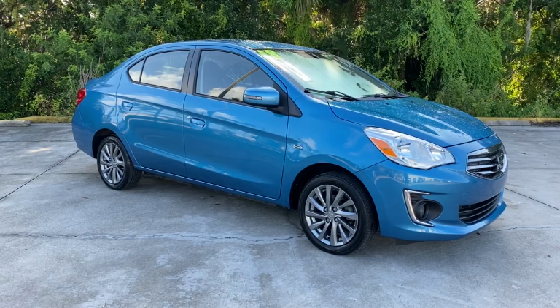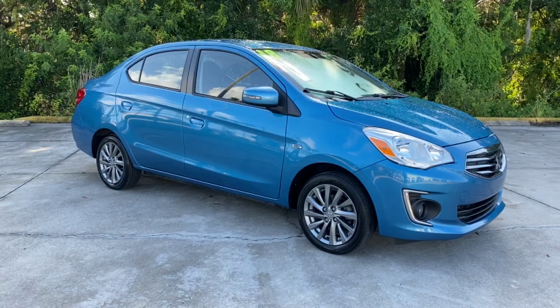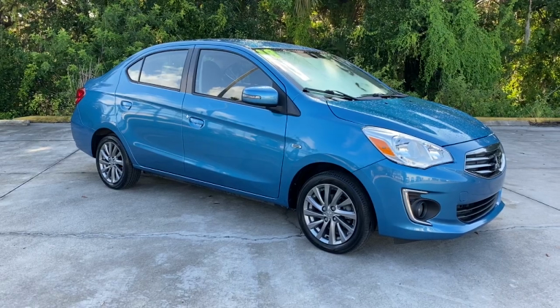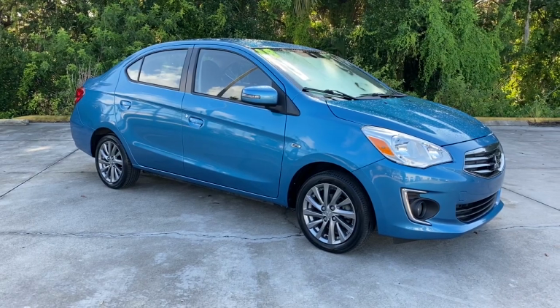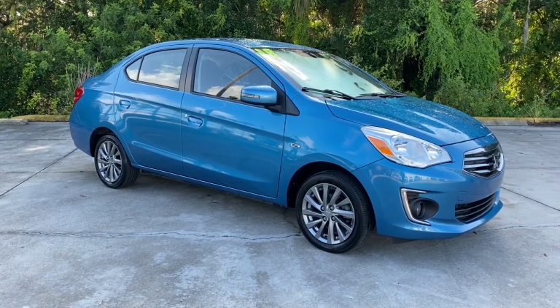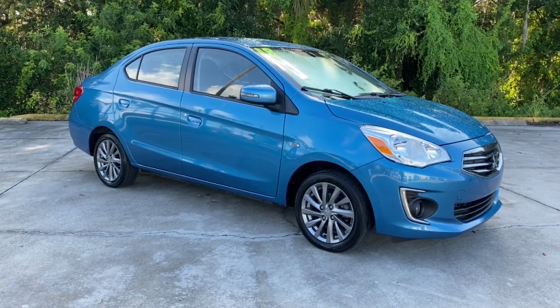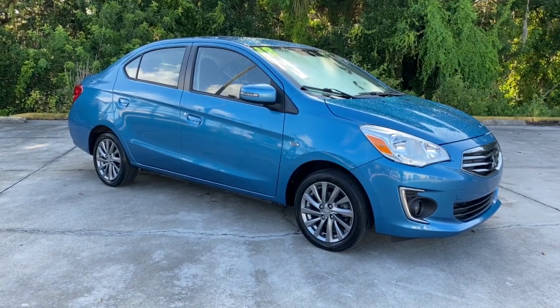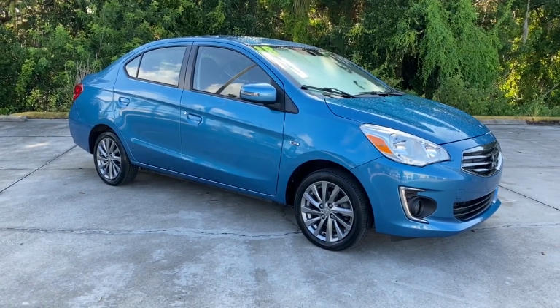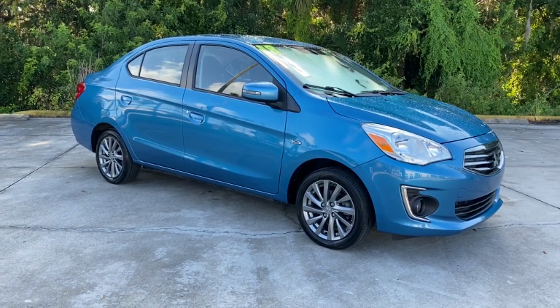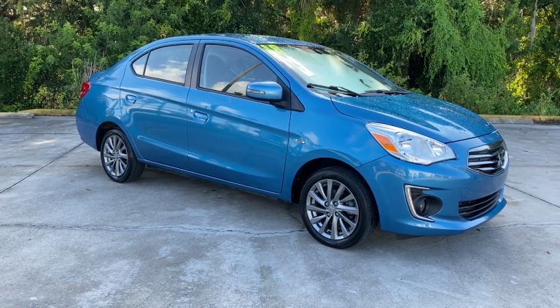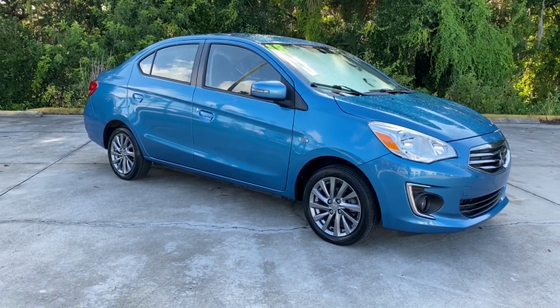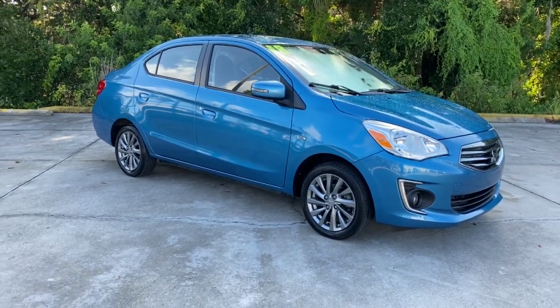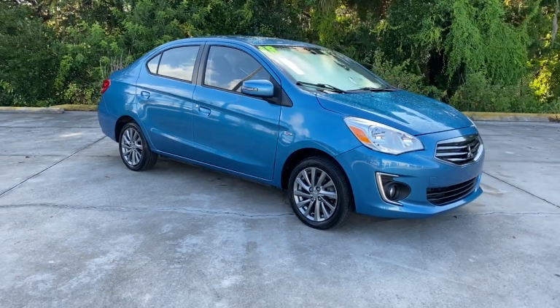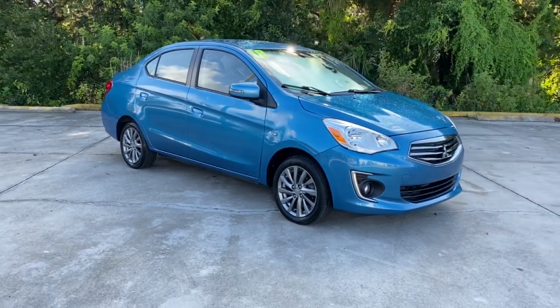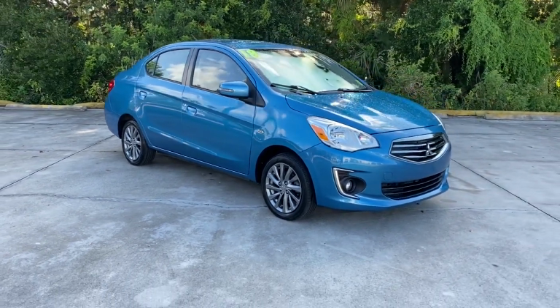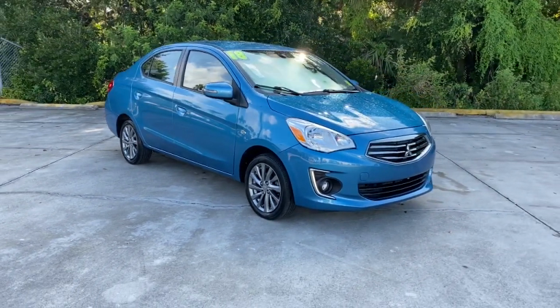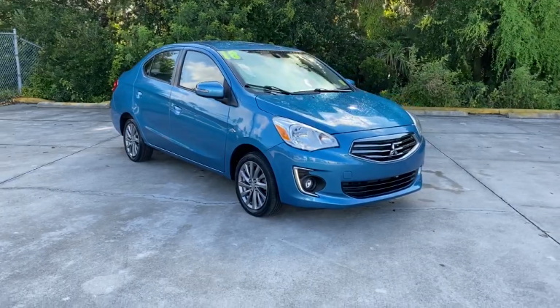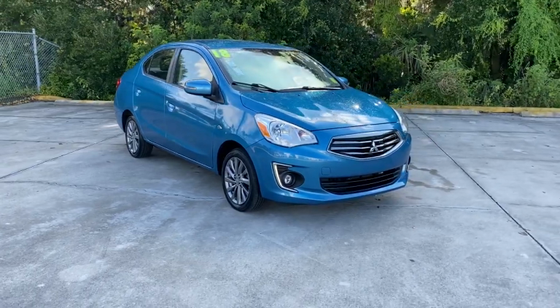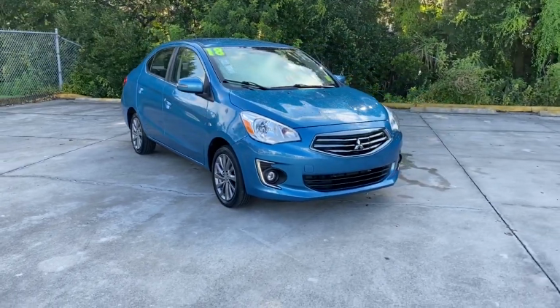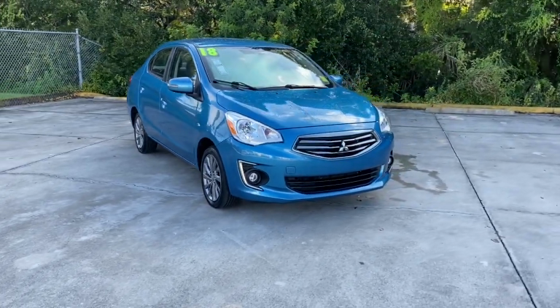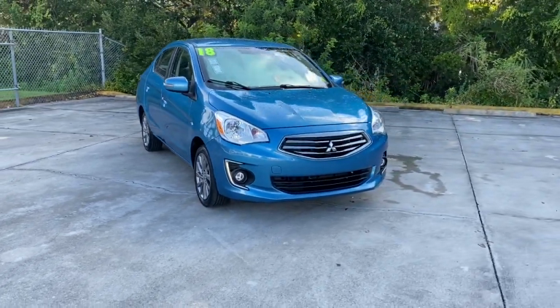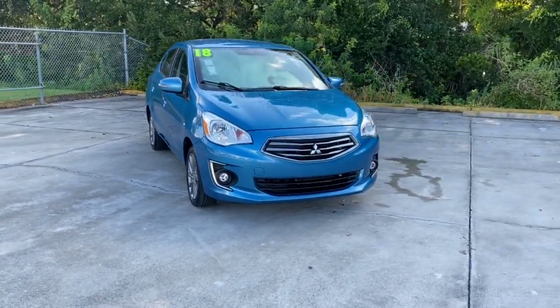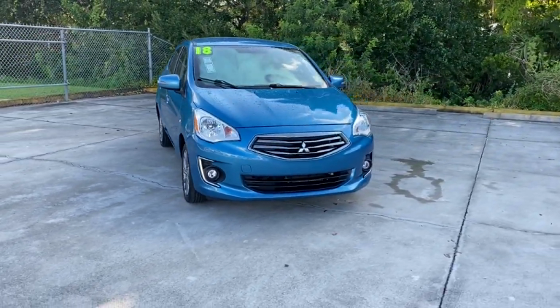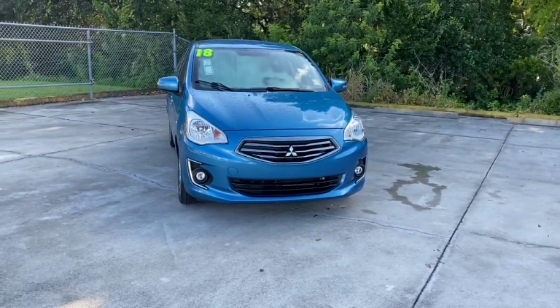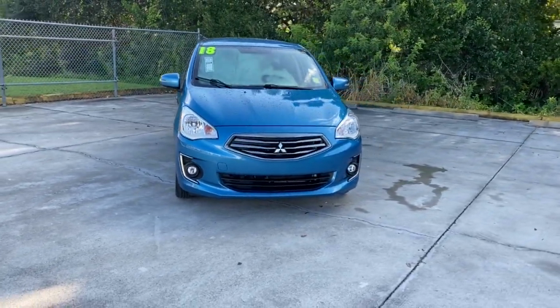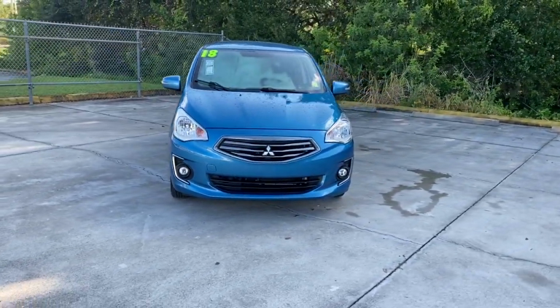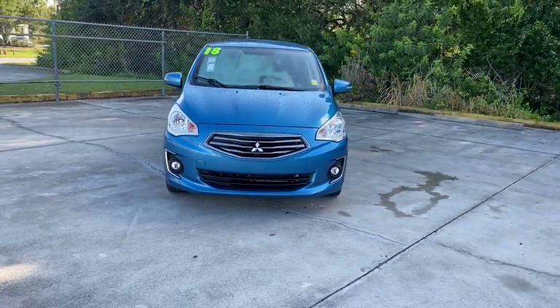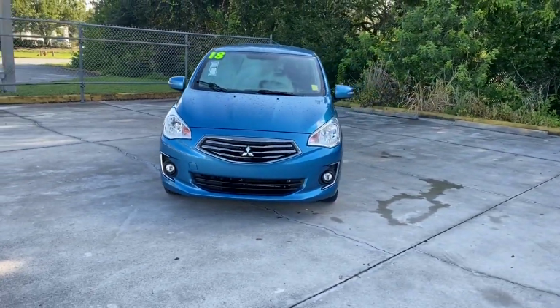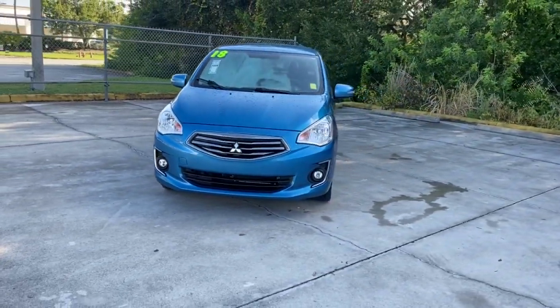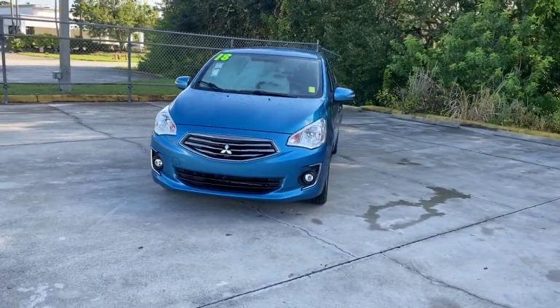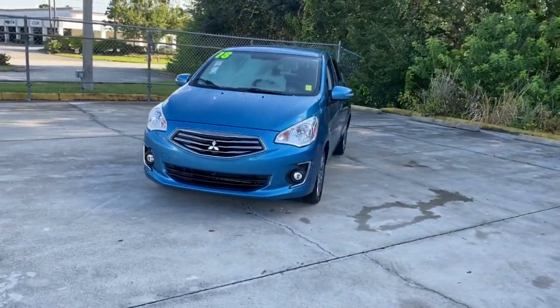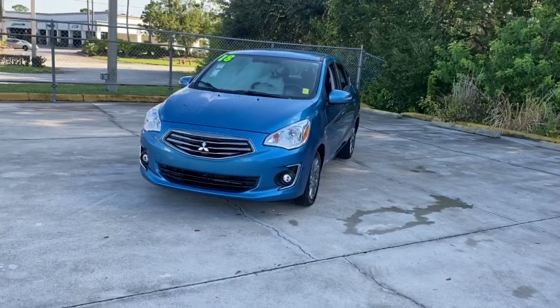Here is a wonderful 2018 Mitsubishi Mirage G4. With less than 35,000 miles on the odometer, this vehicle provides excellent value.